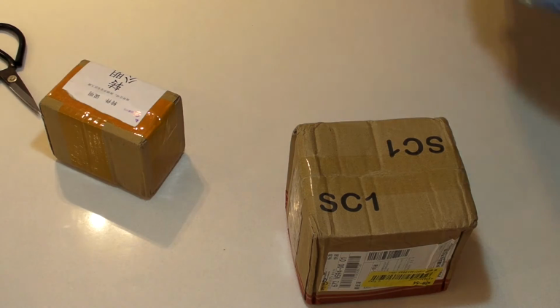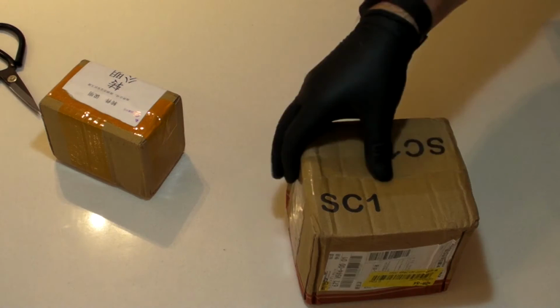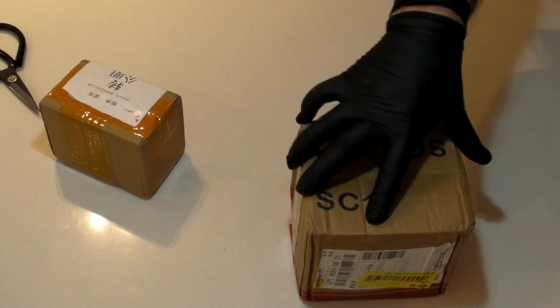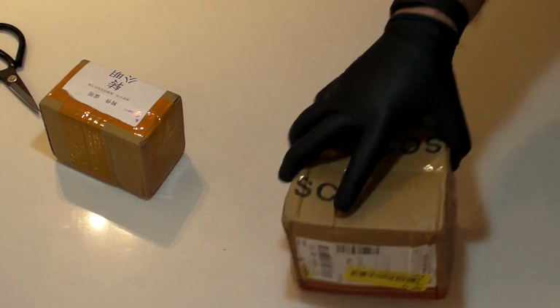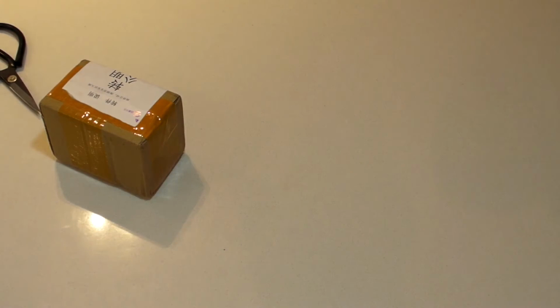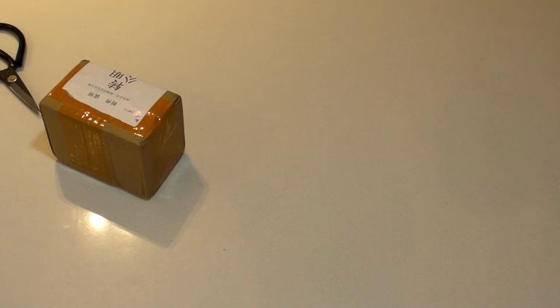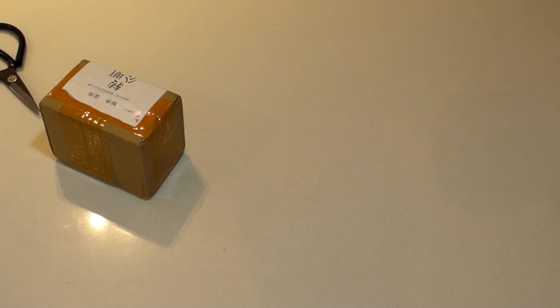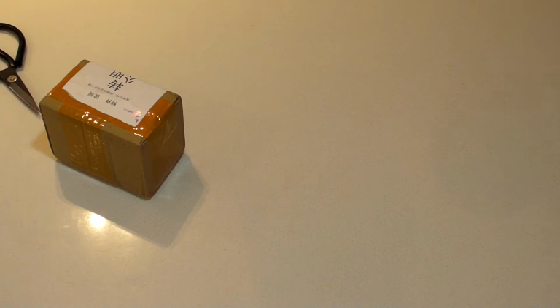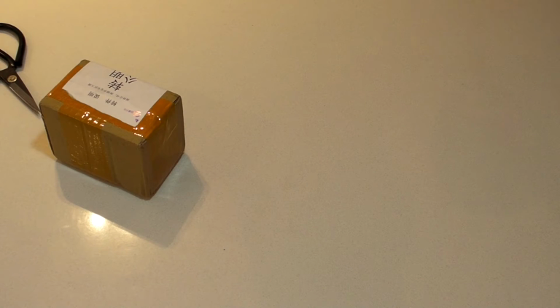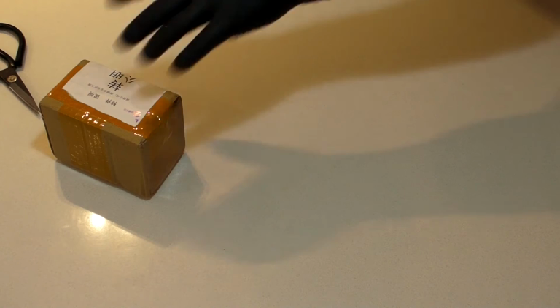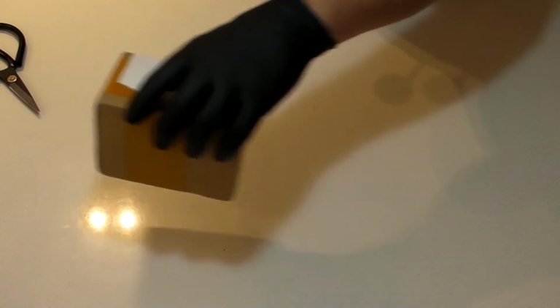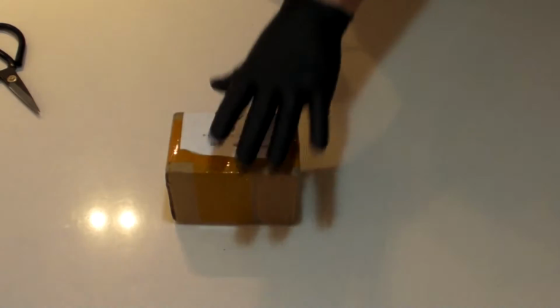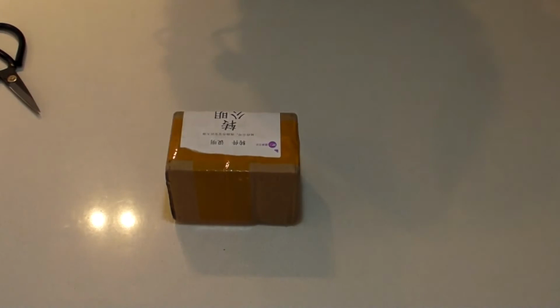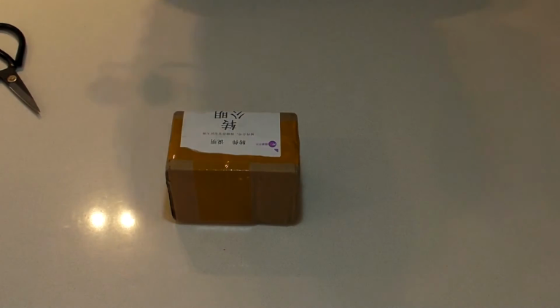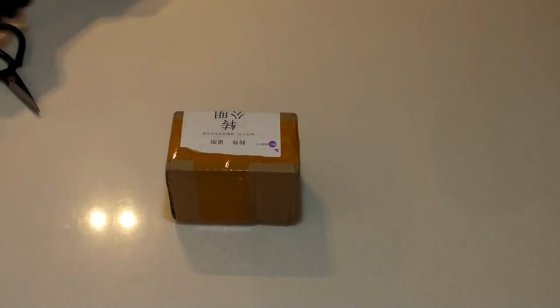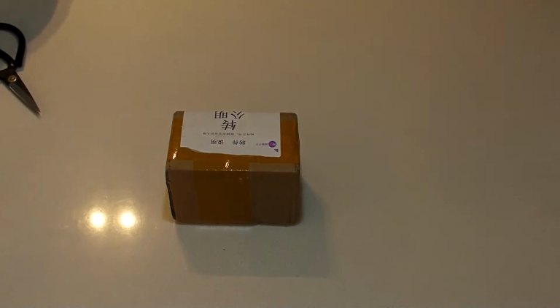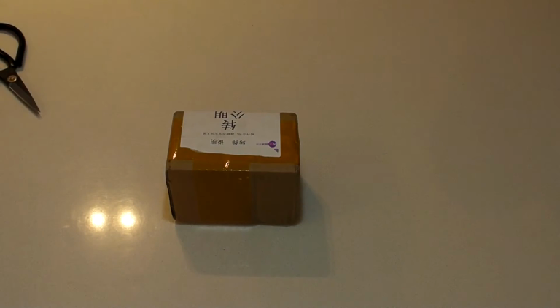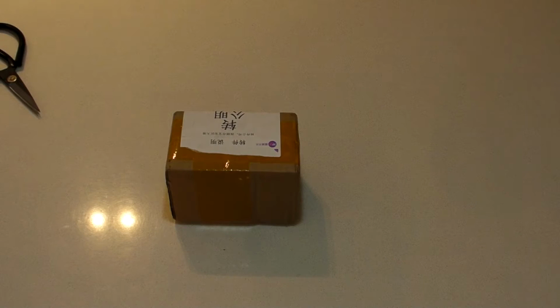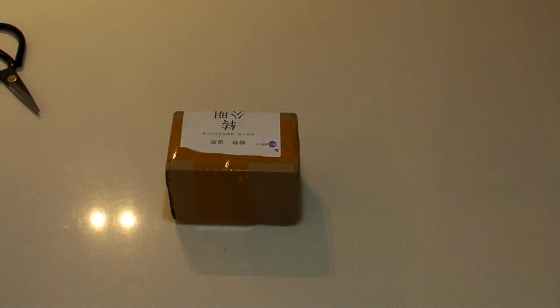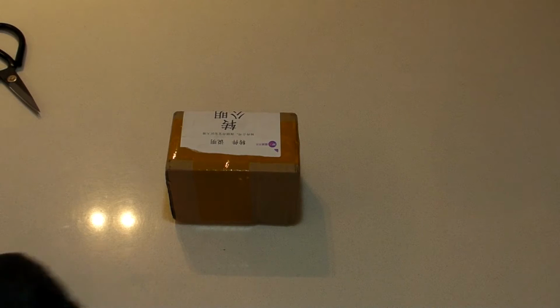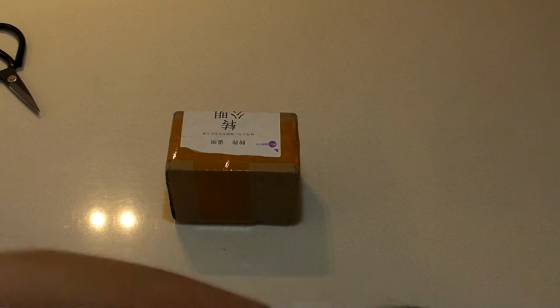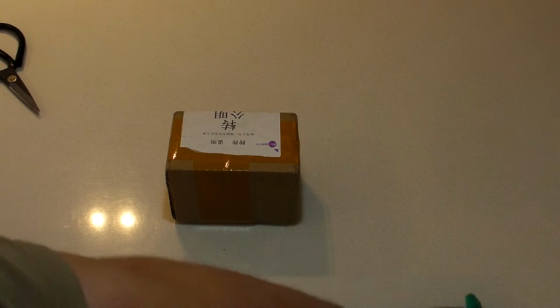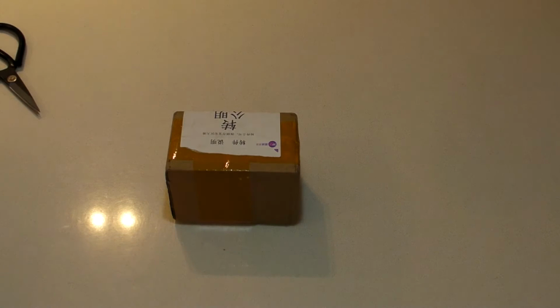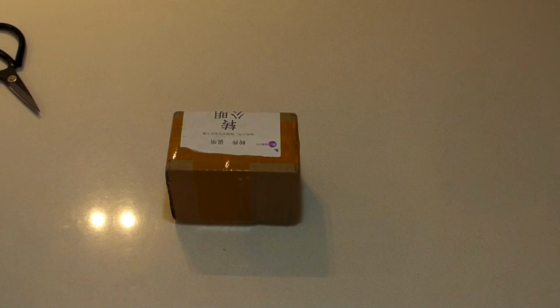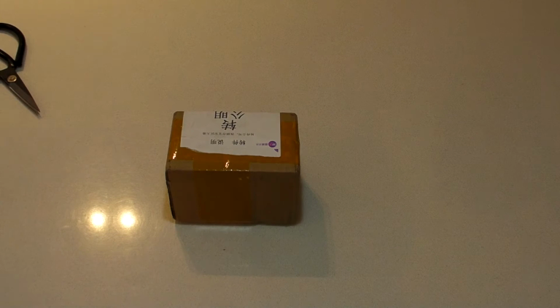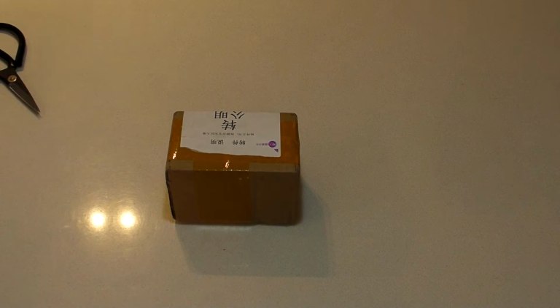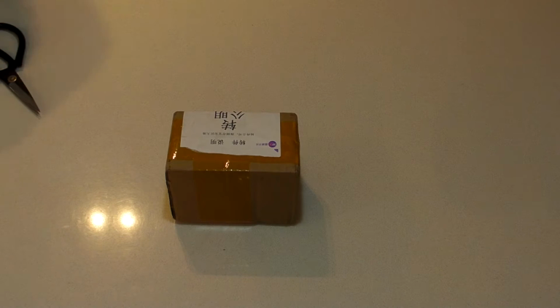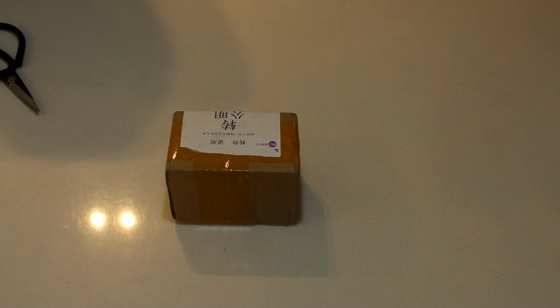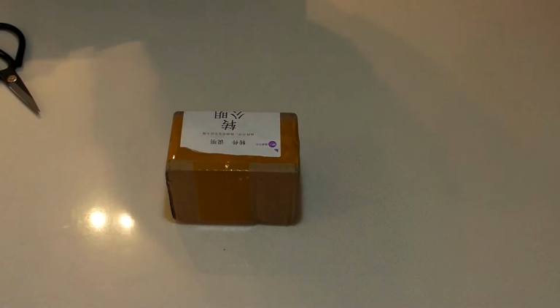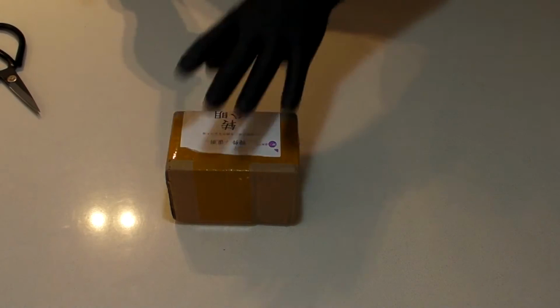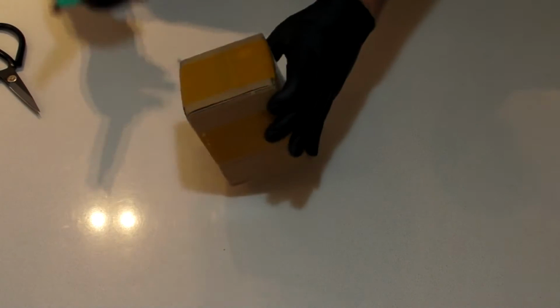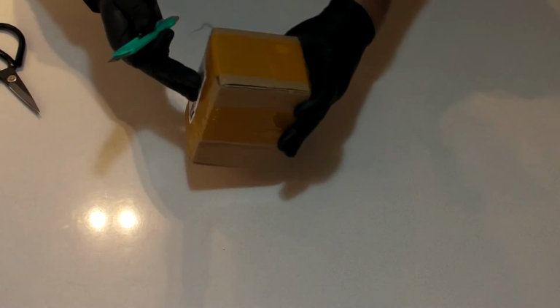We'll start with the furthest away box. I don't know what this is. Let's get a knife on that and open it up.